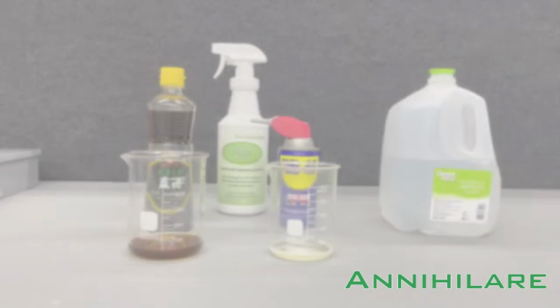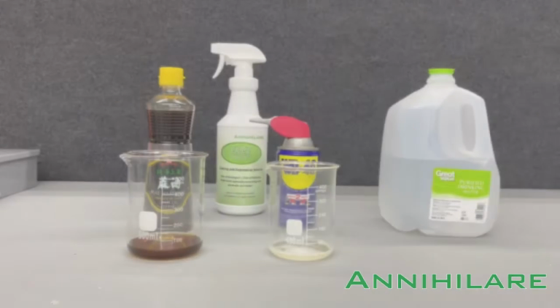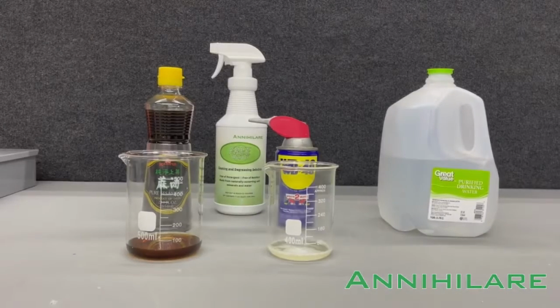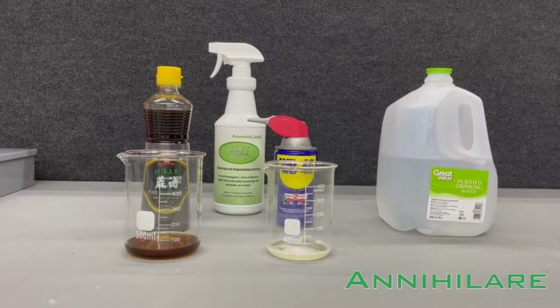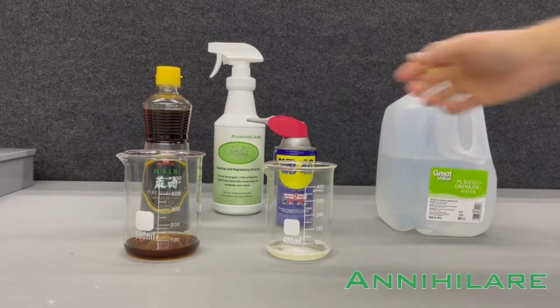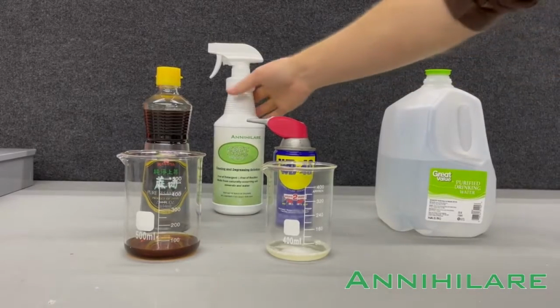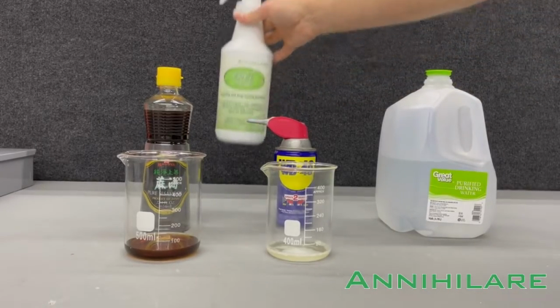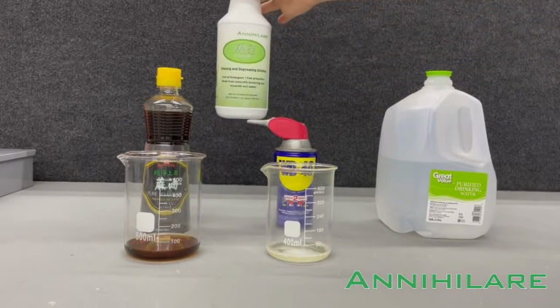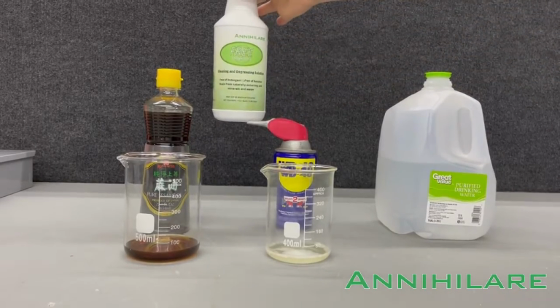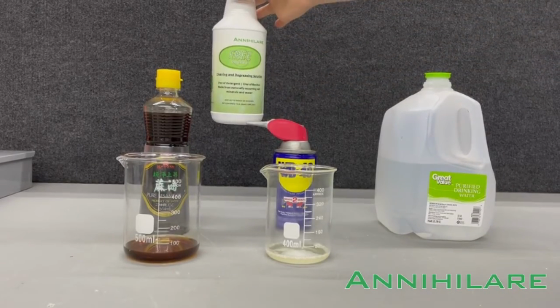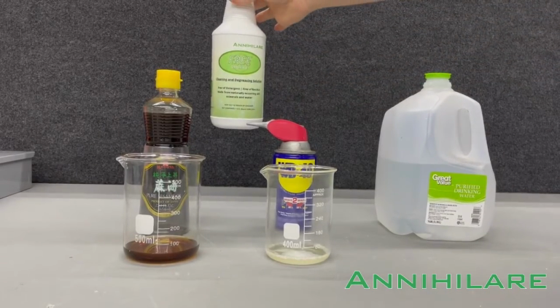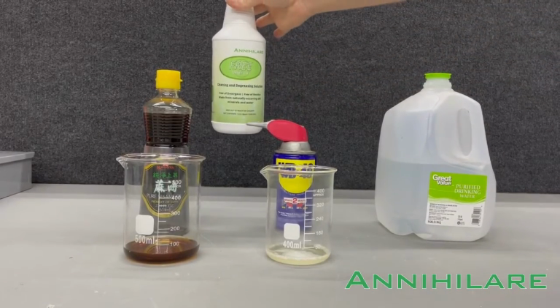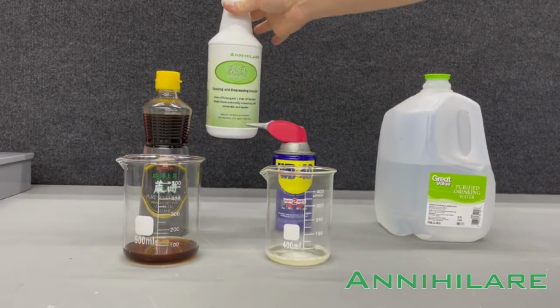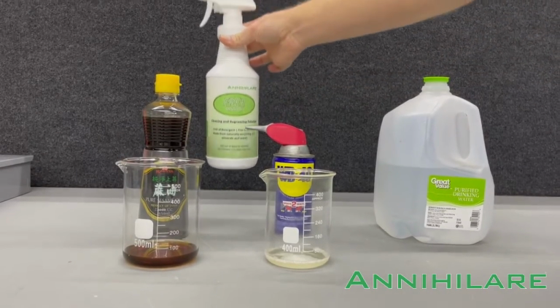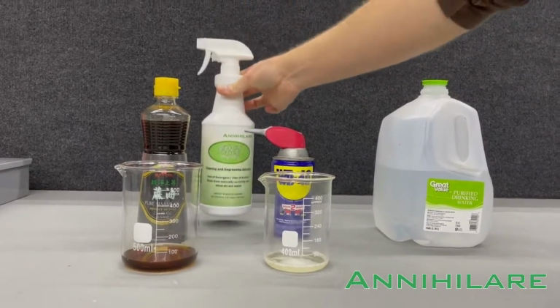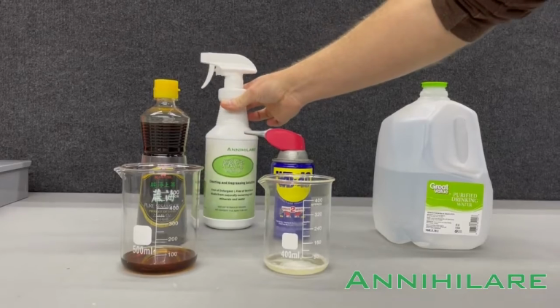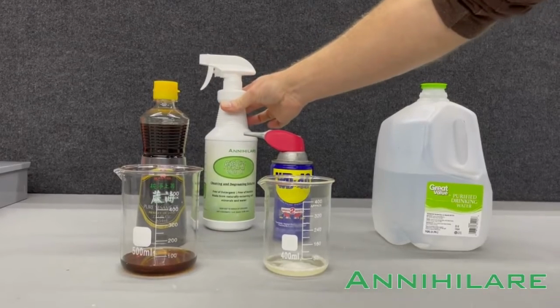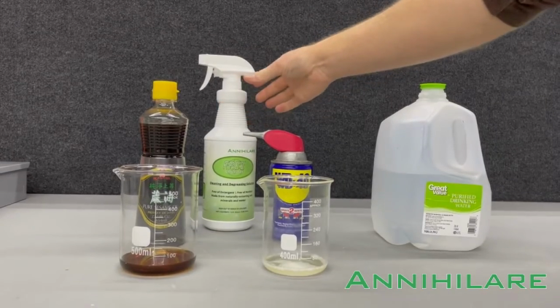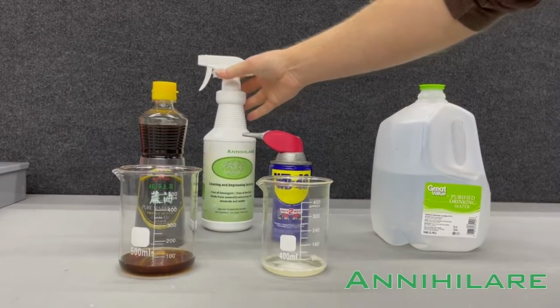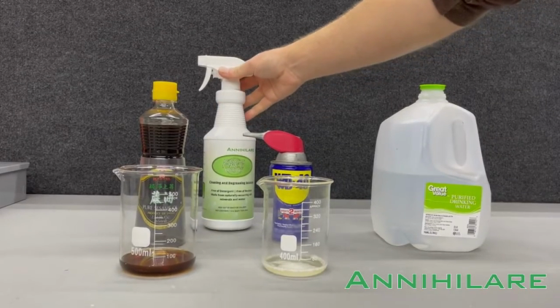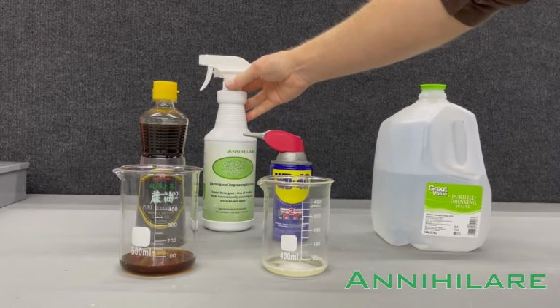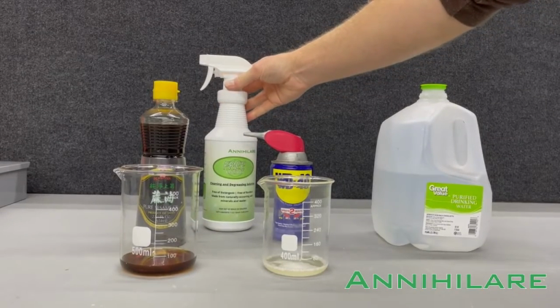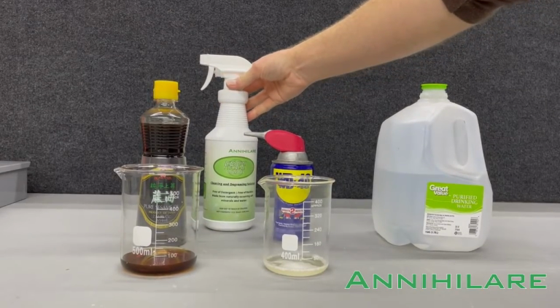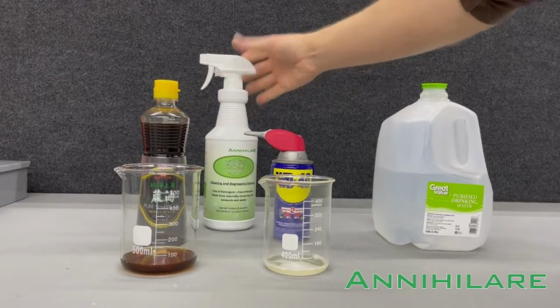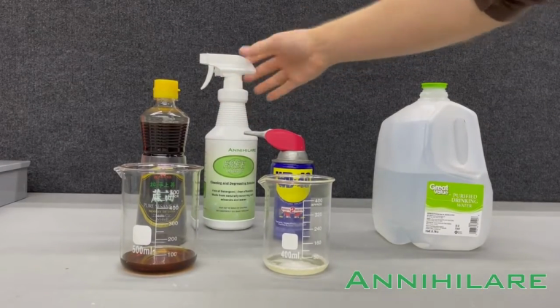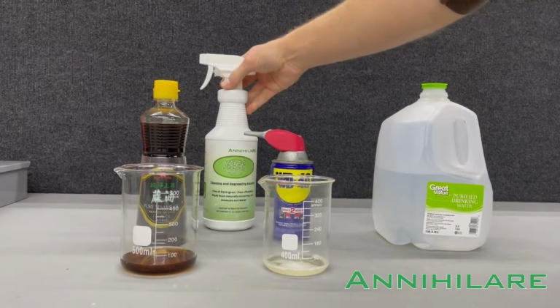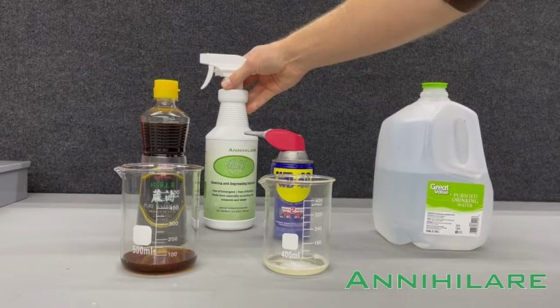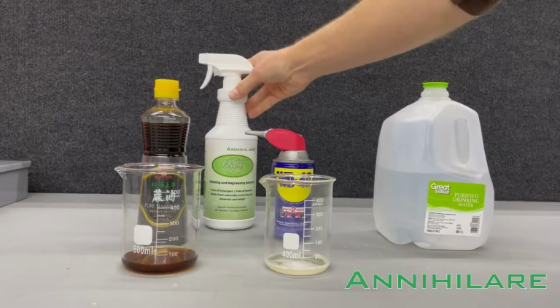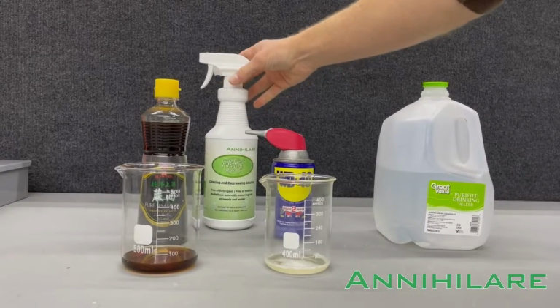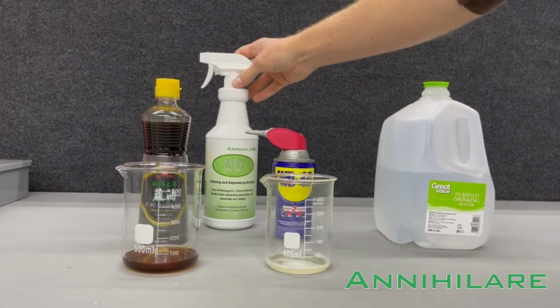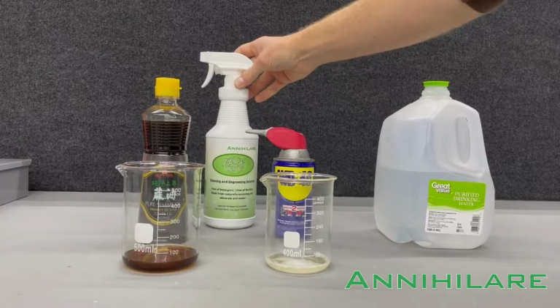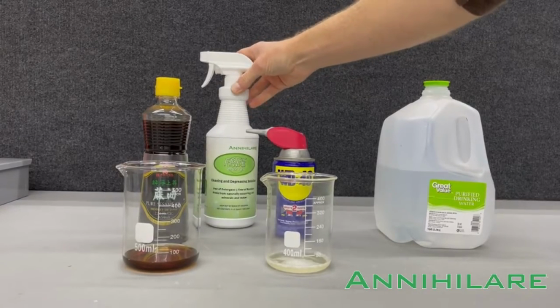Today we're going to demonstrate the power of the sodium hydroxide cleaning and degreasing solution. We put a lot of emphasis on our hypochlorous acid disinfectant, but we wanted to use this as a demonstration to highlight the other product that gets produced by the electrochemical process.